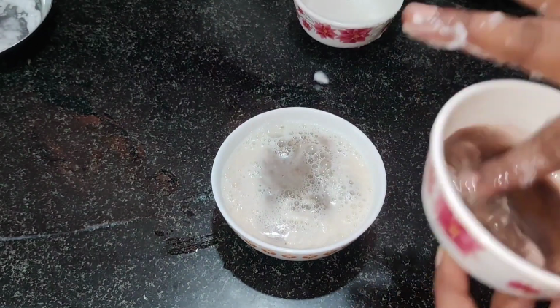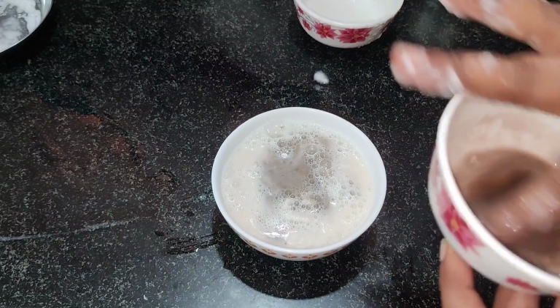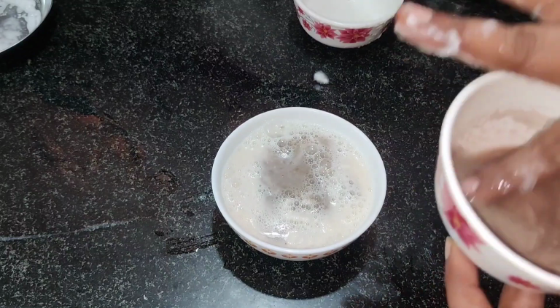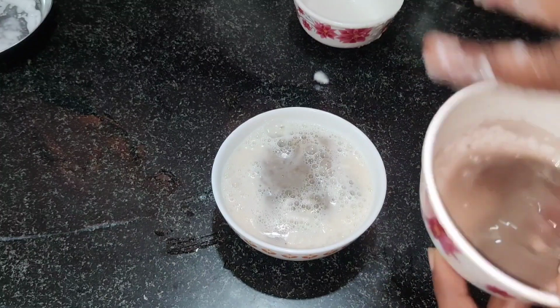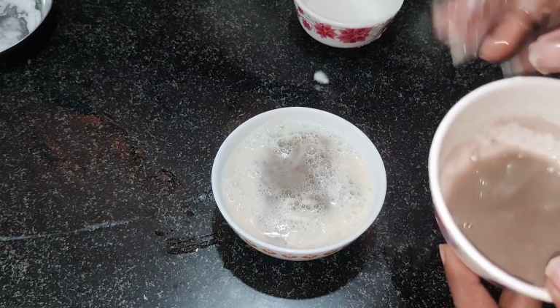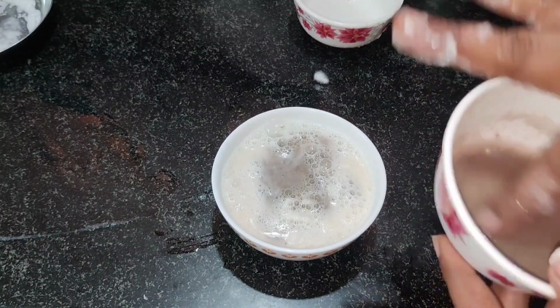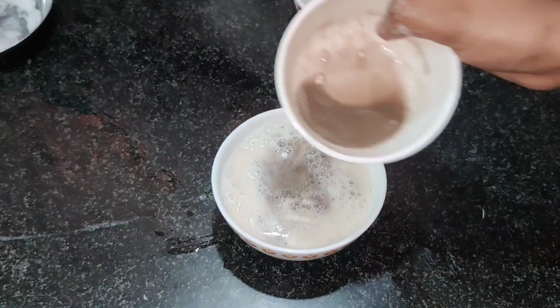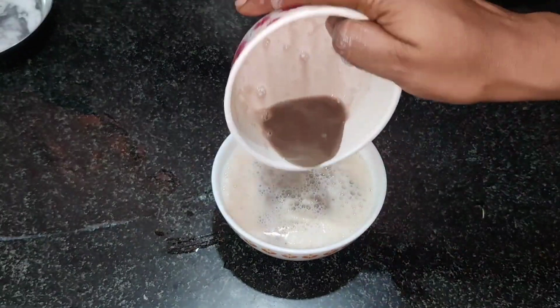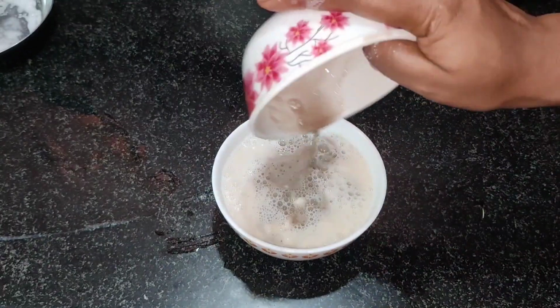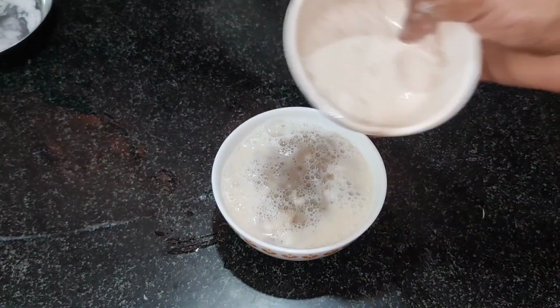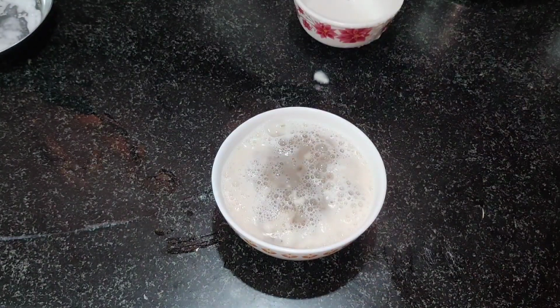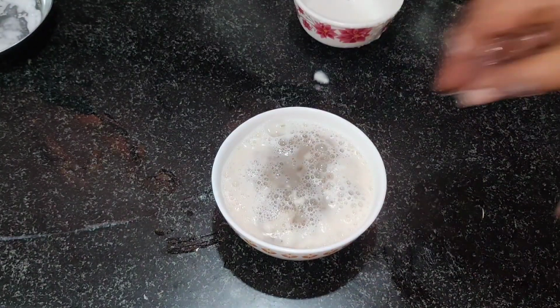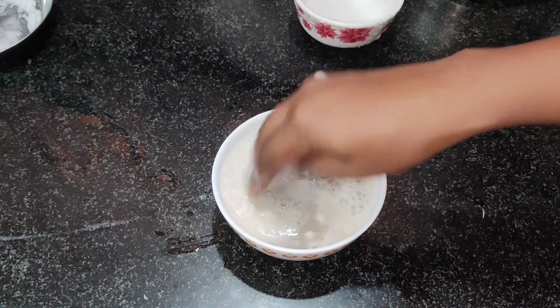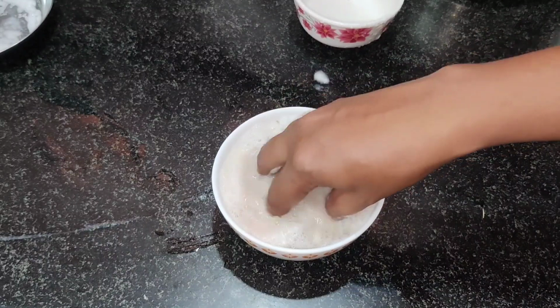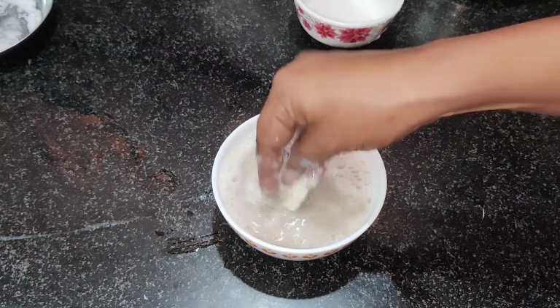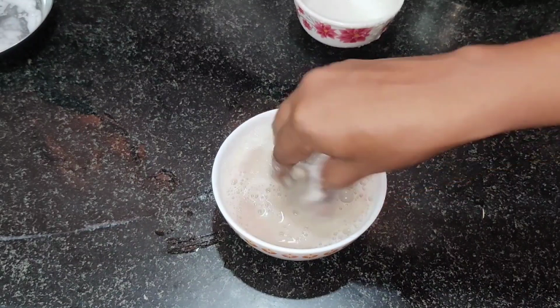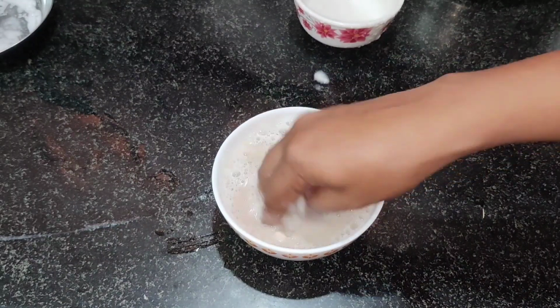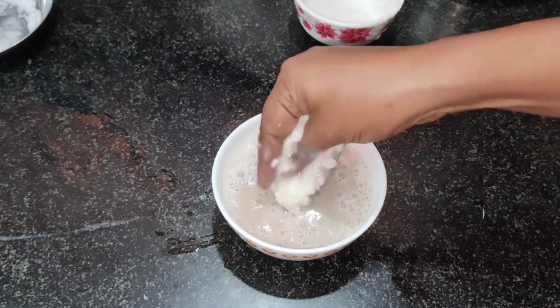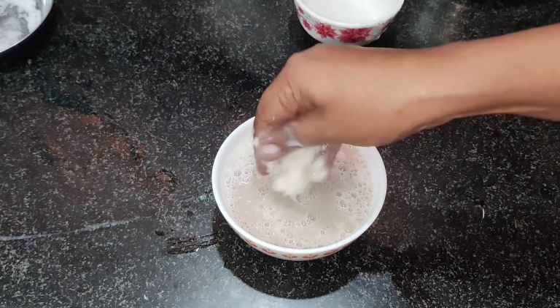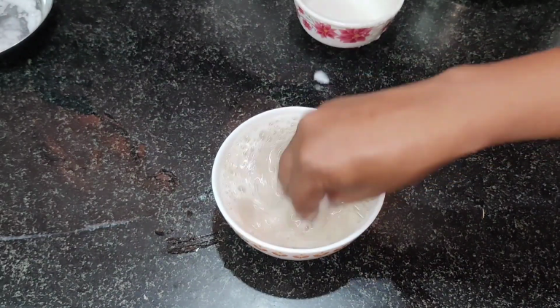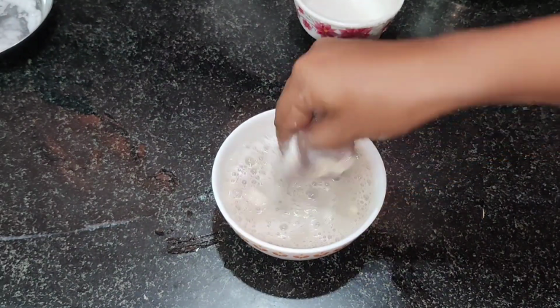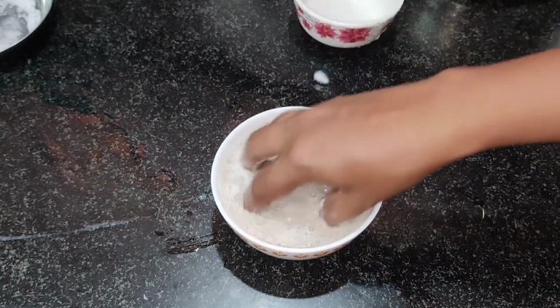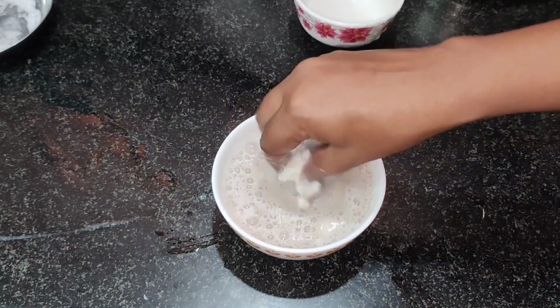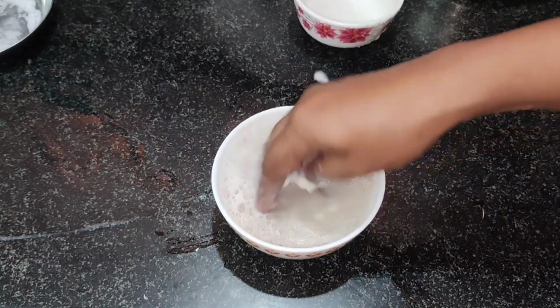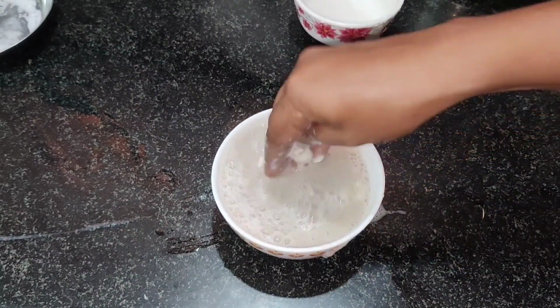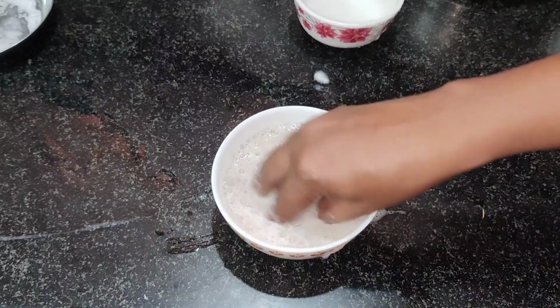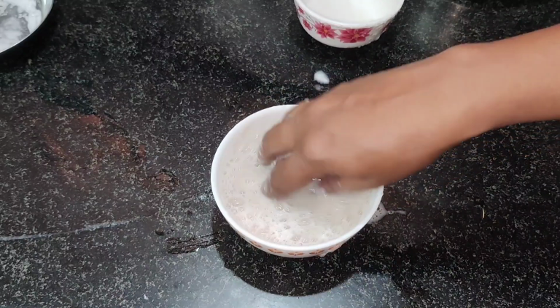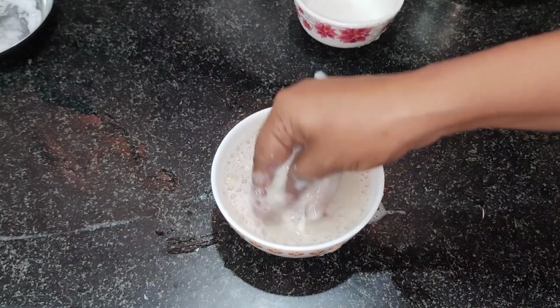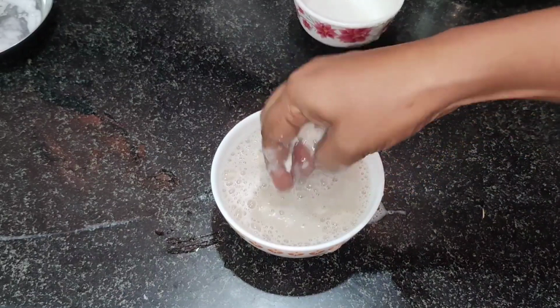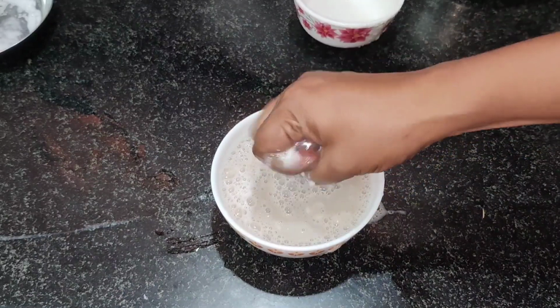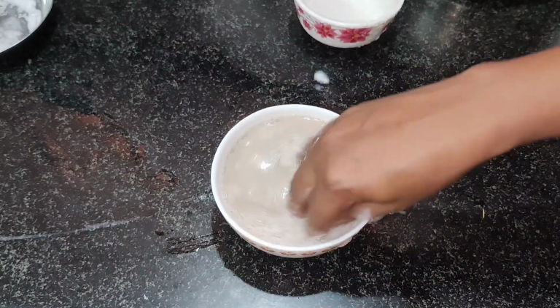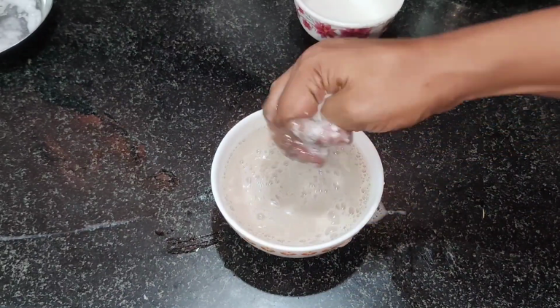Let me use this potato juice. I will mix it with the melted soap base. I am mixing things together. Then we will pour this mixture into a mold.